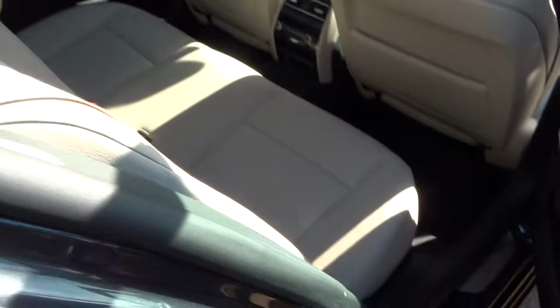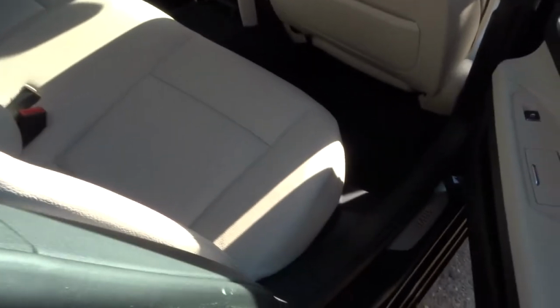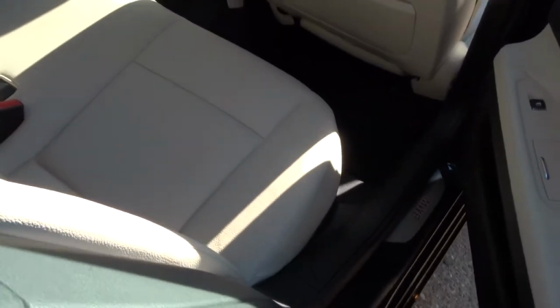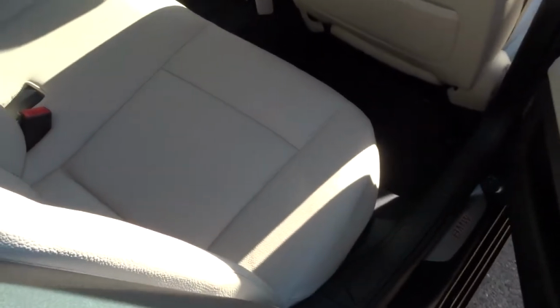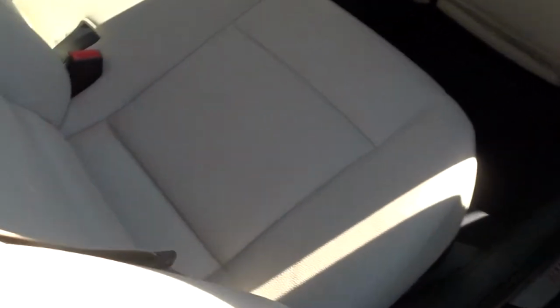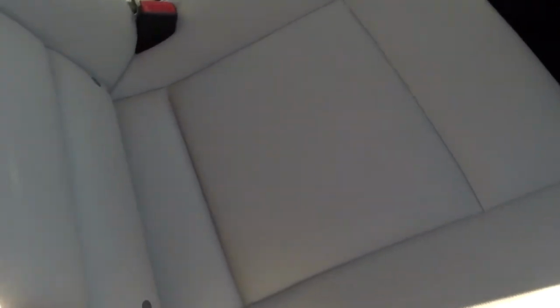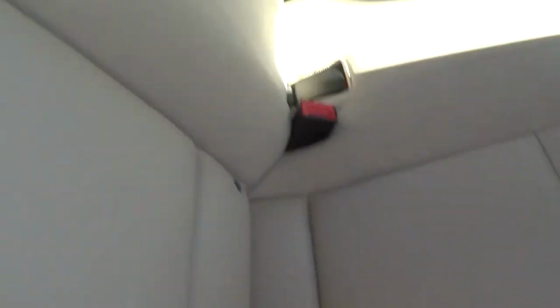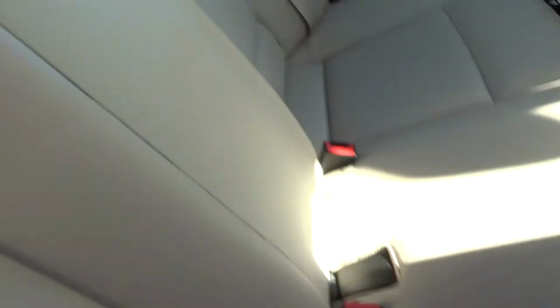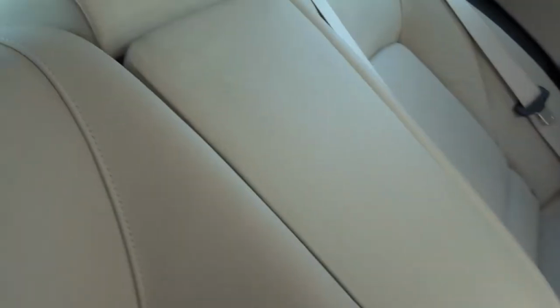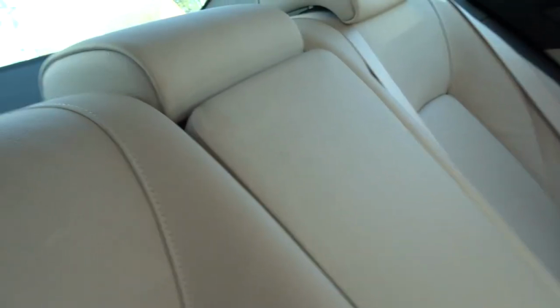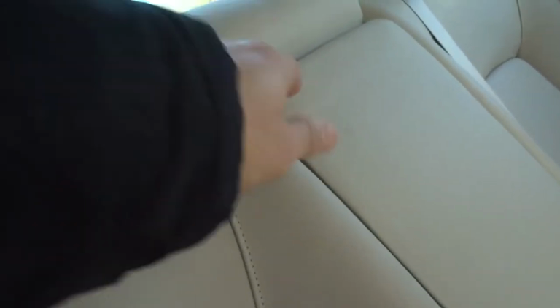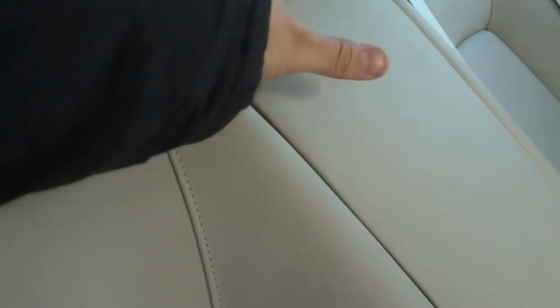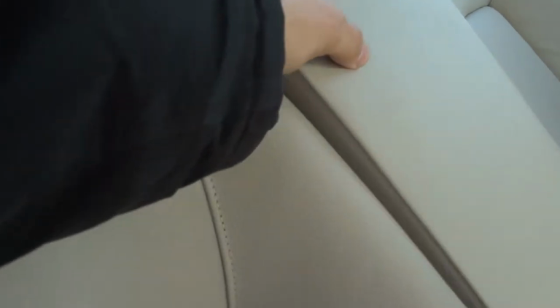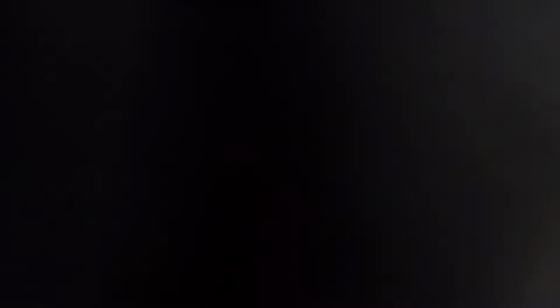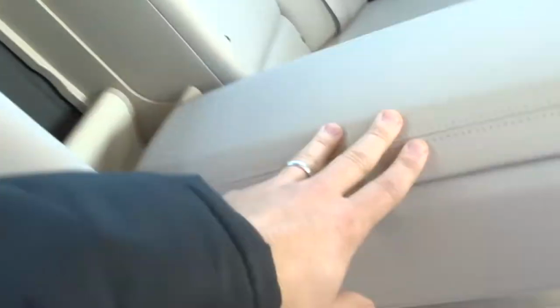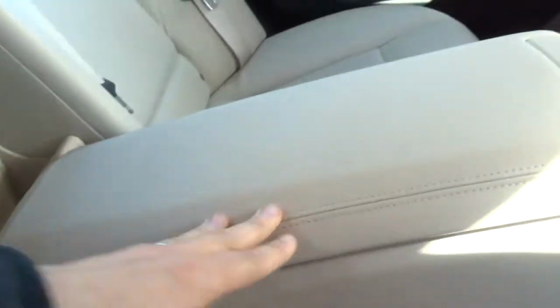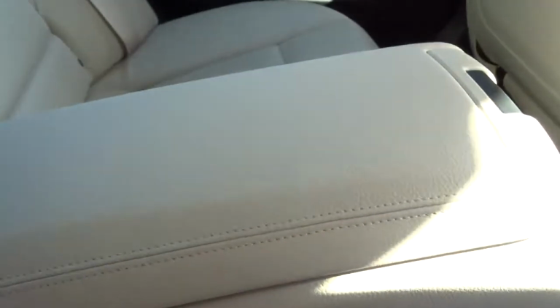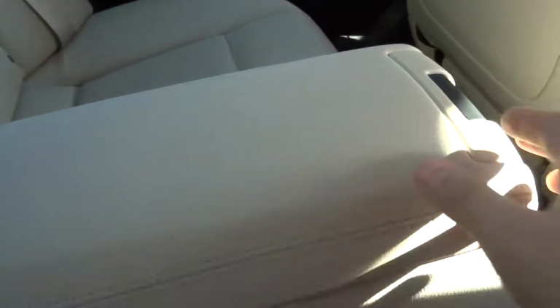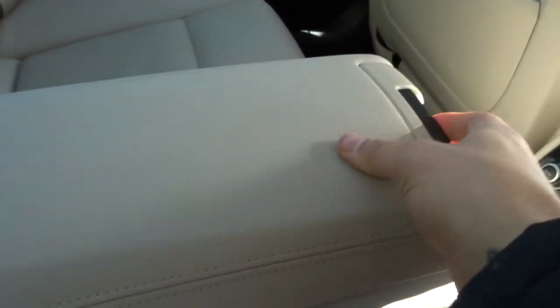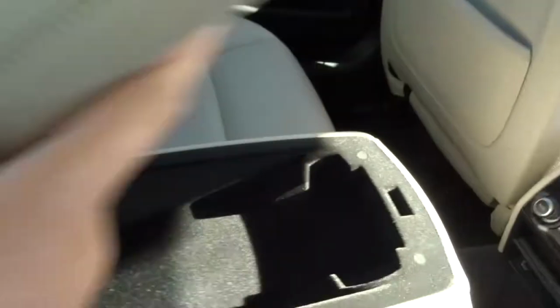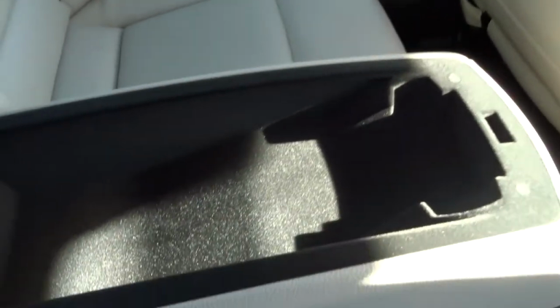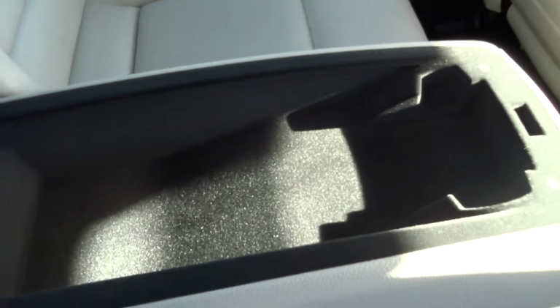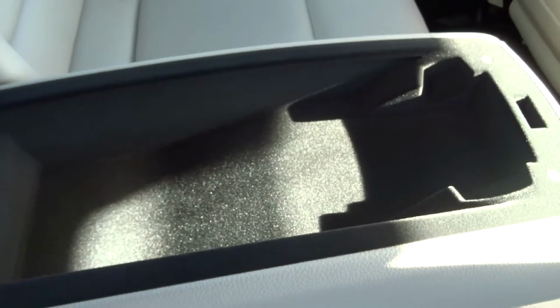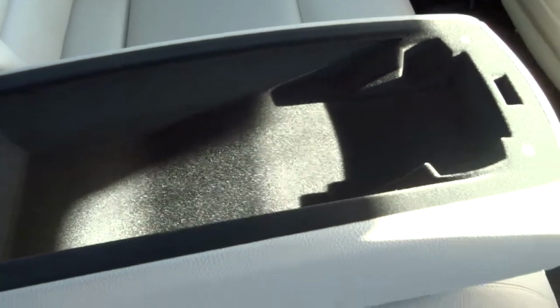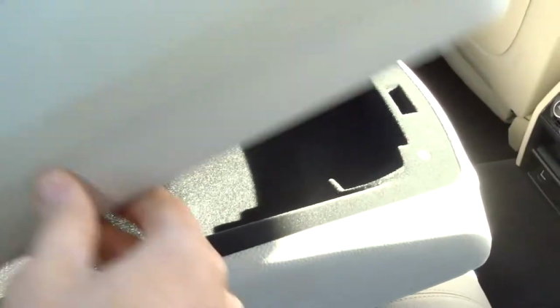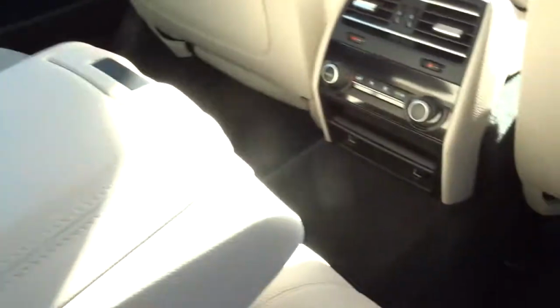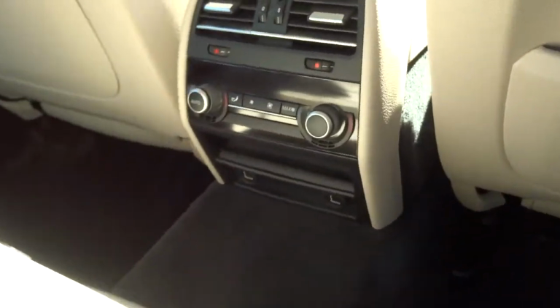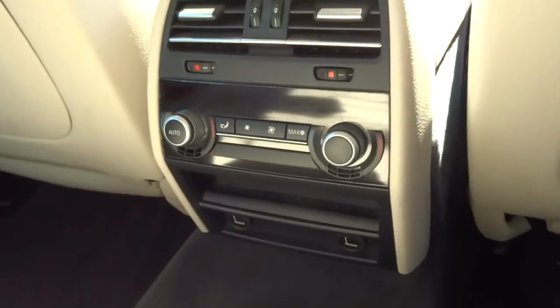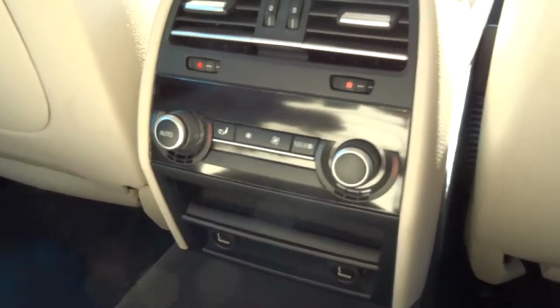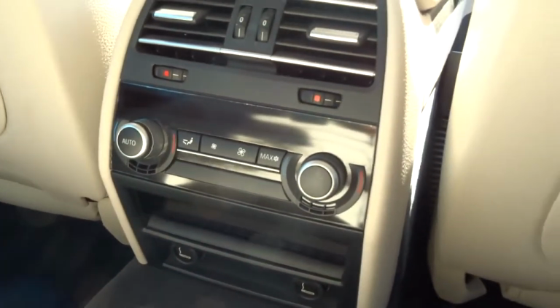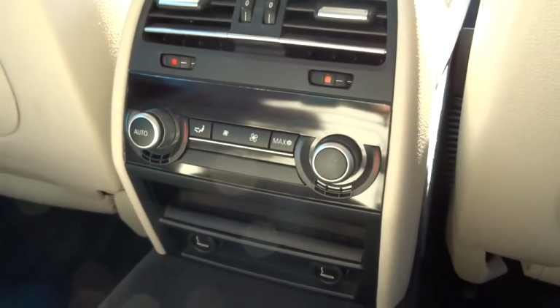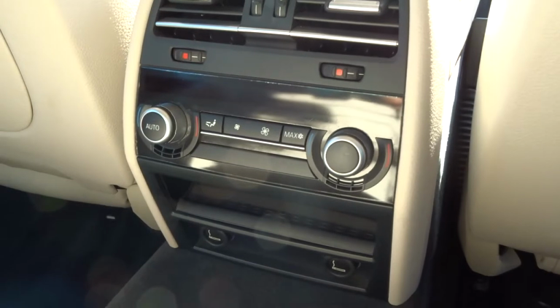Full cream leather interior. A nice little feature for your passengers is a centre armrest — it opens up and you get some storage in there as well. They also get their own climate control.